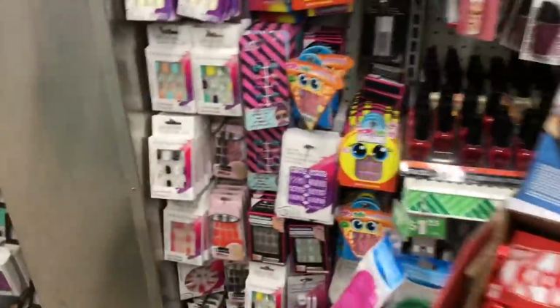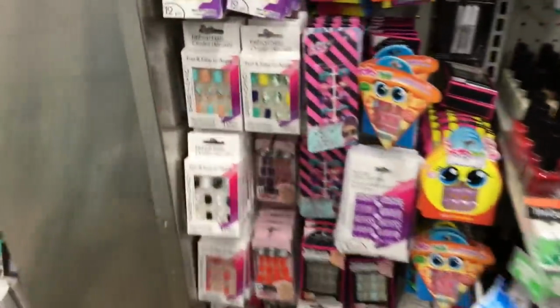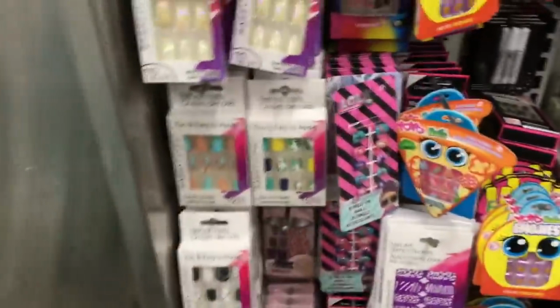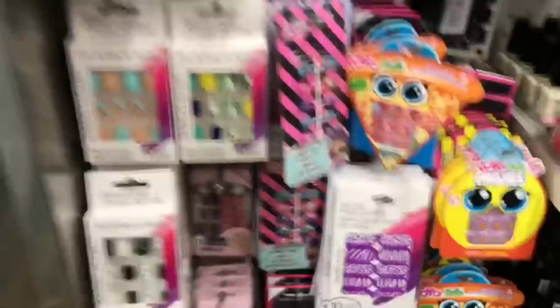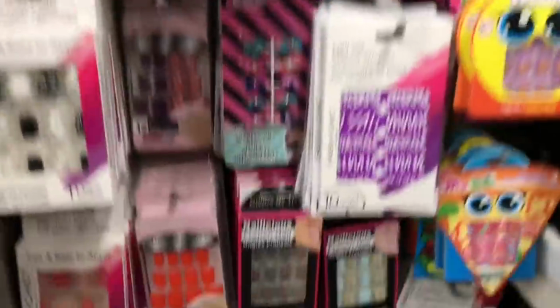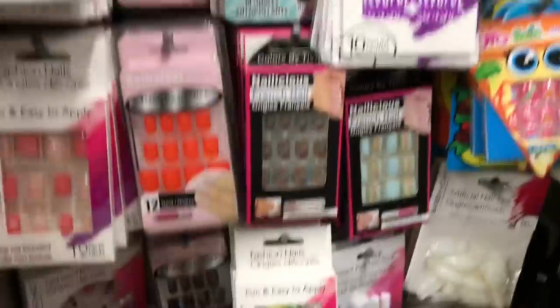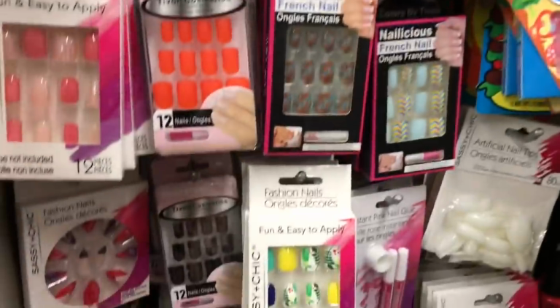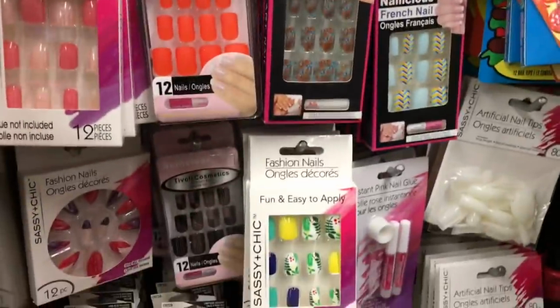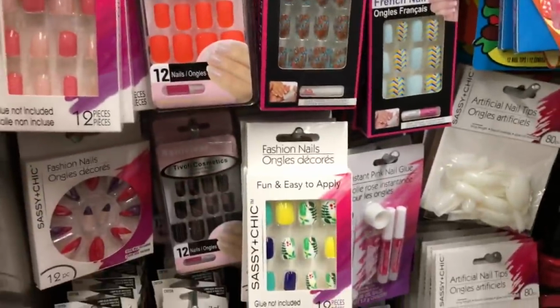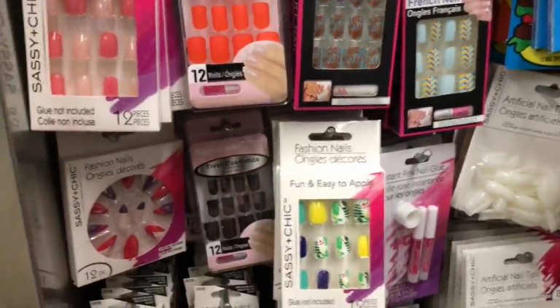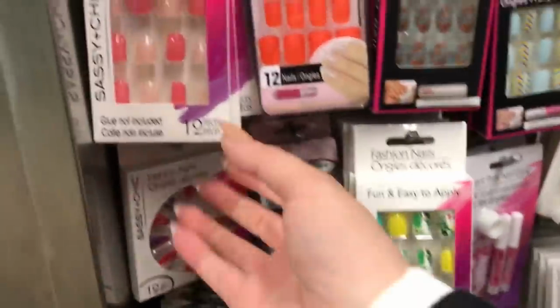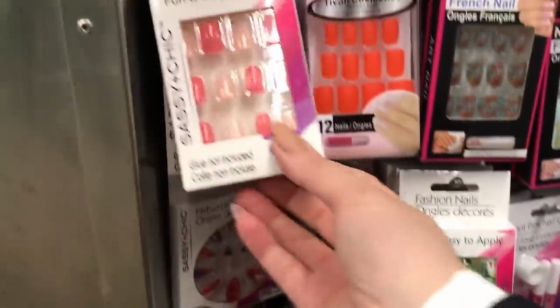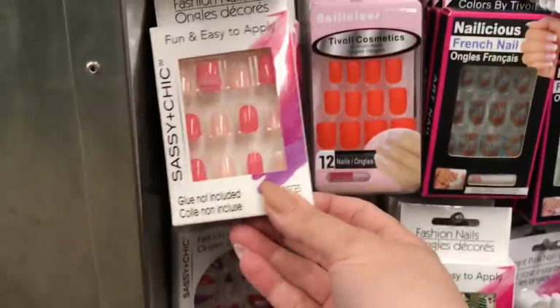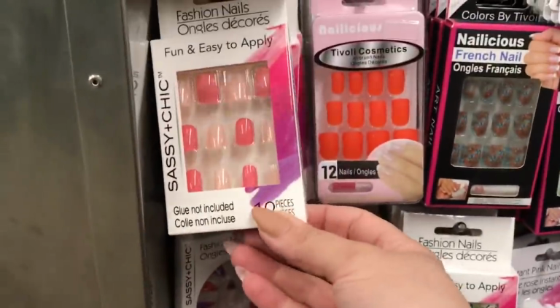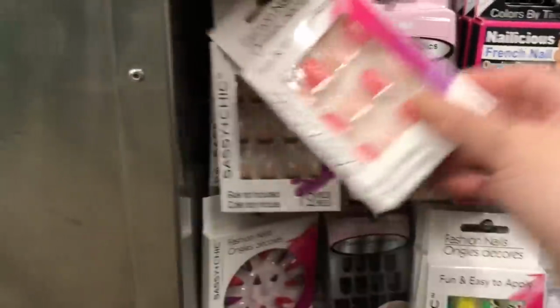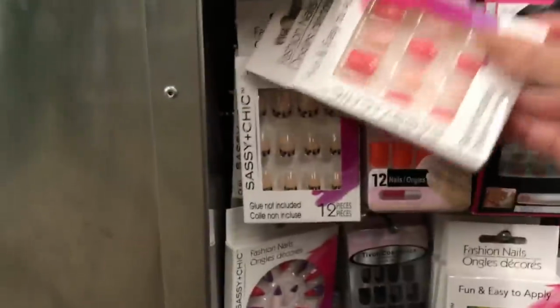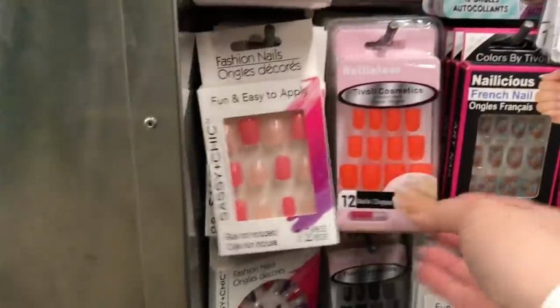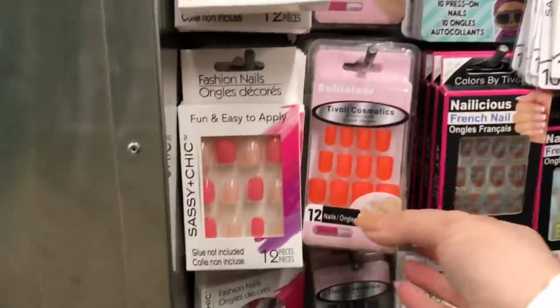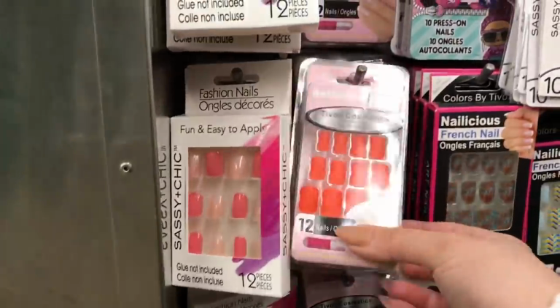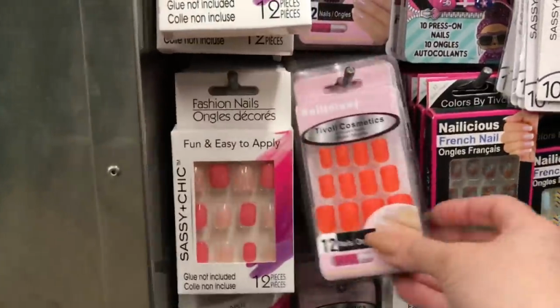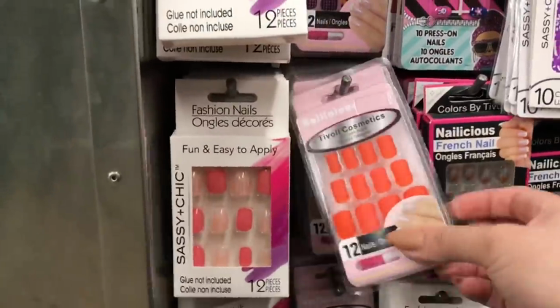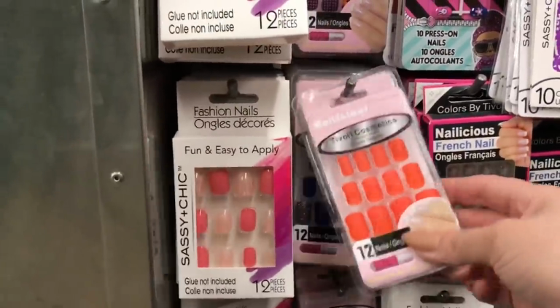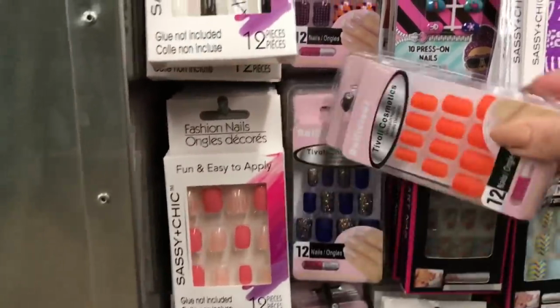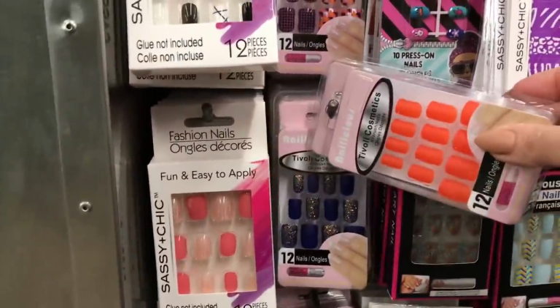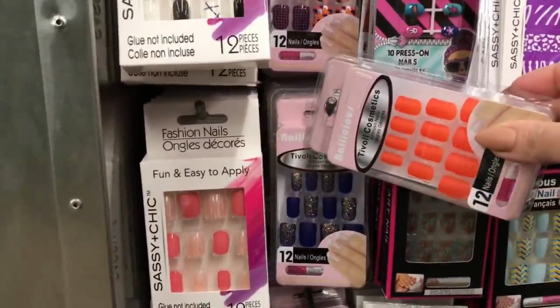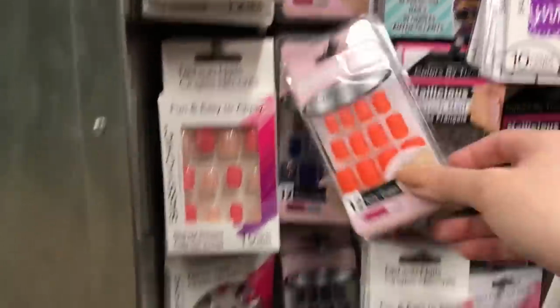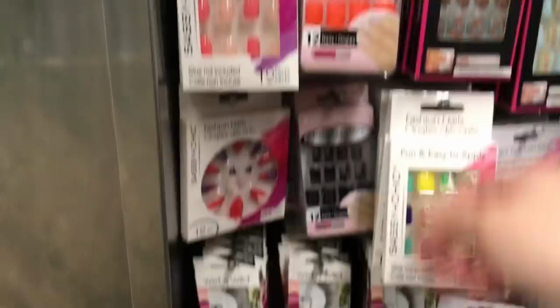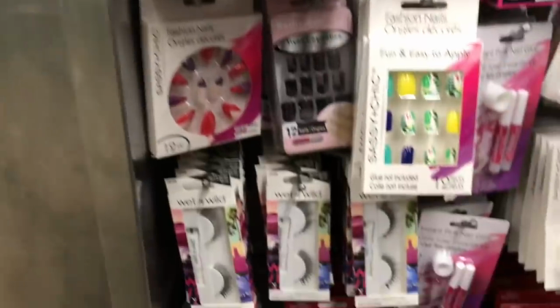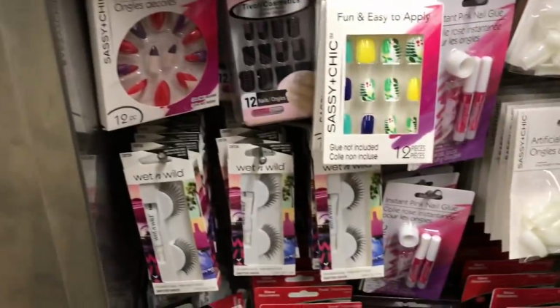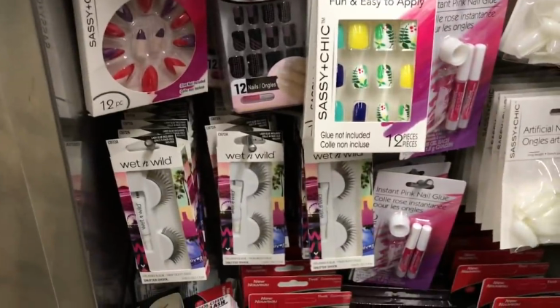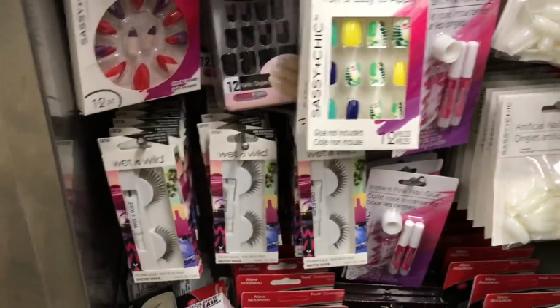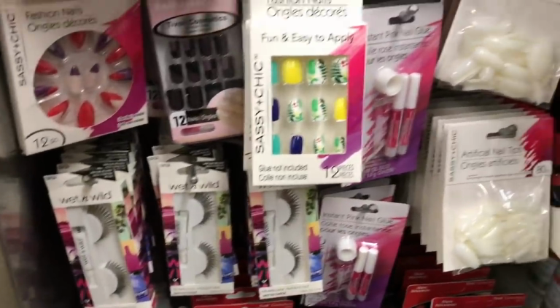I almost walked past the nails and forgot to film for you - I know you guys like looking at these. These are a pretty colored set. It's amazing how quickly the coffin ones sell - just a few short days ago they were here and now they're gone.